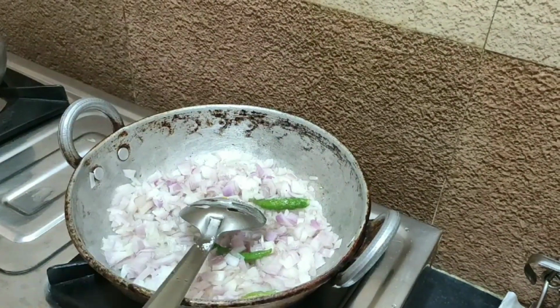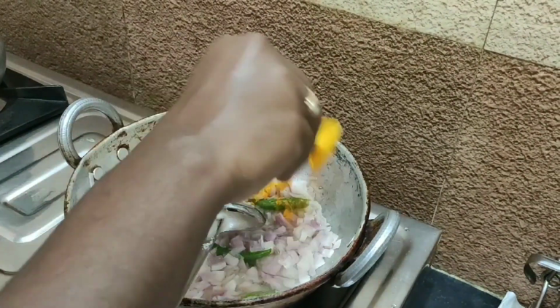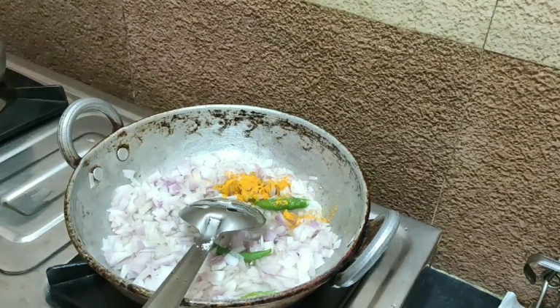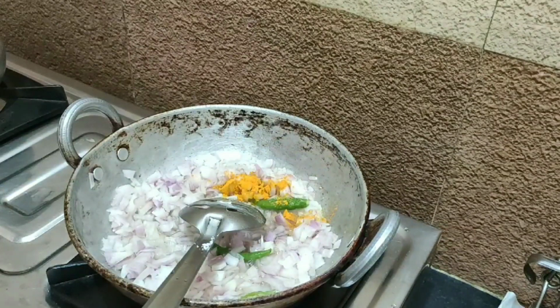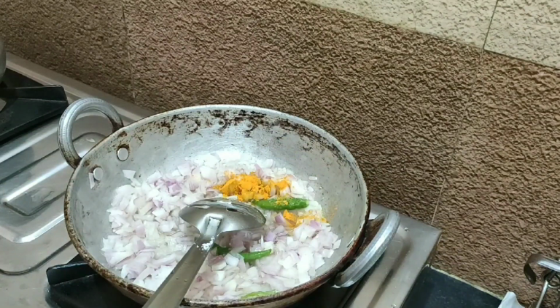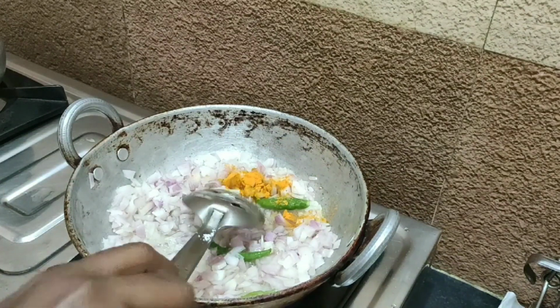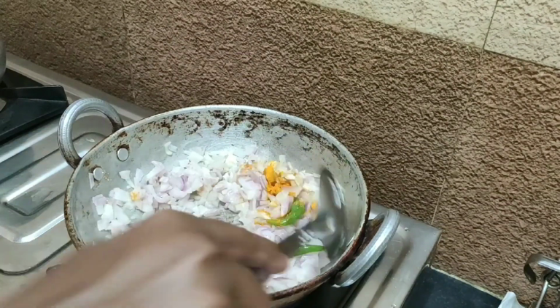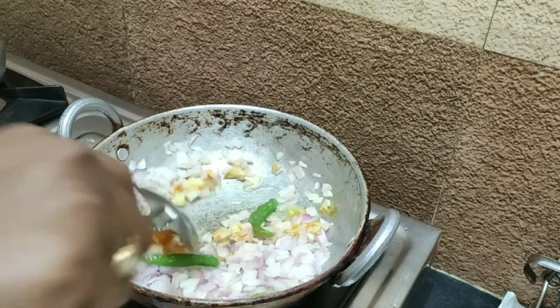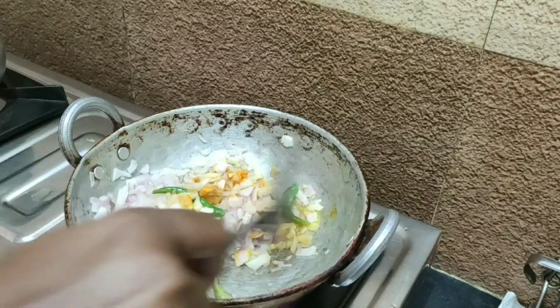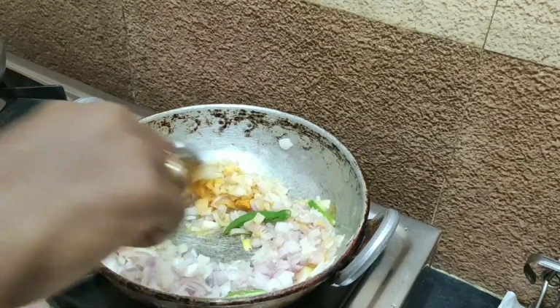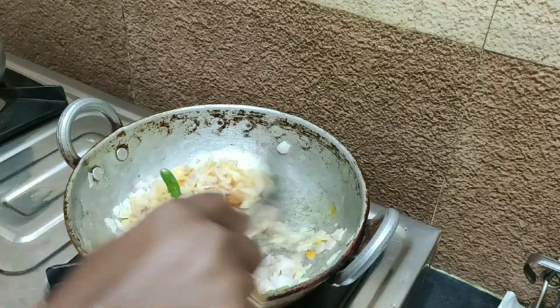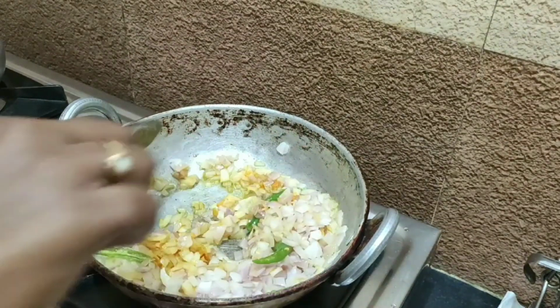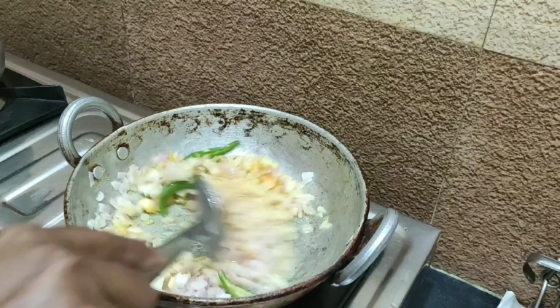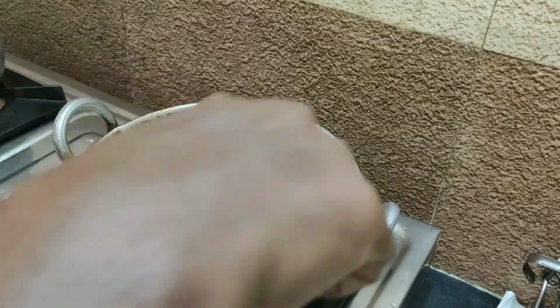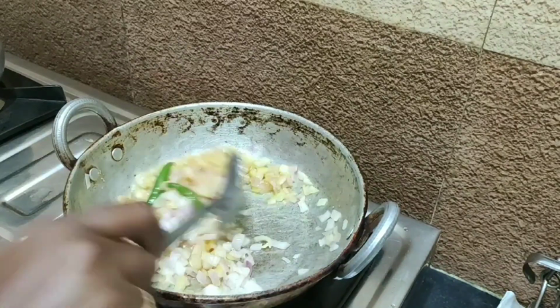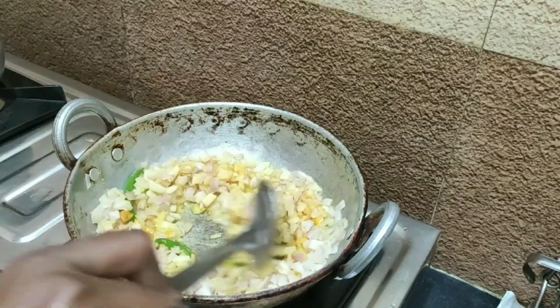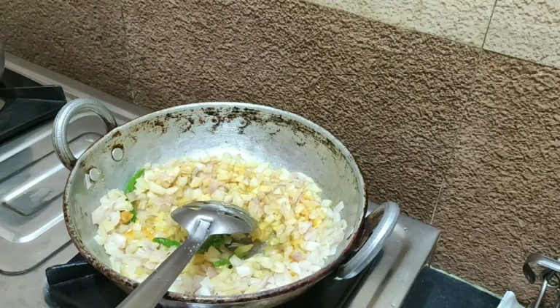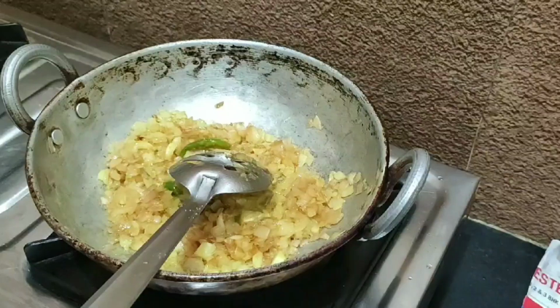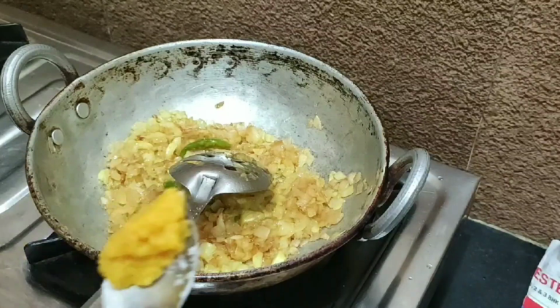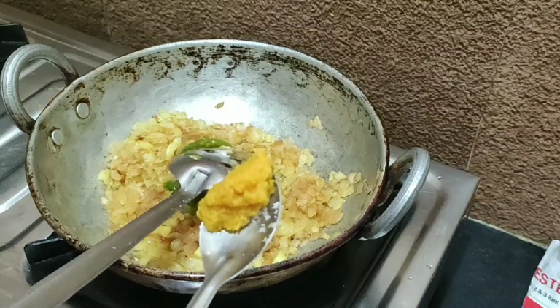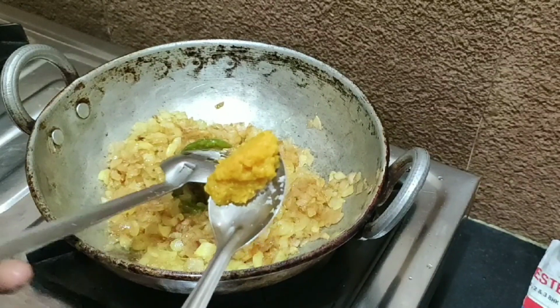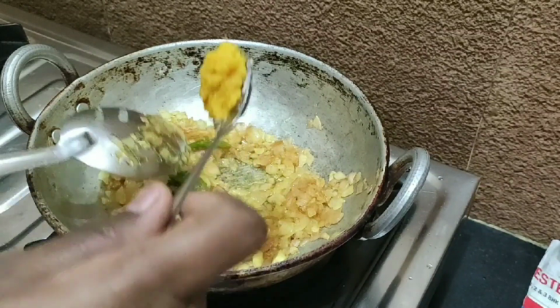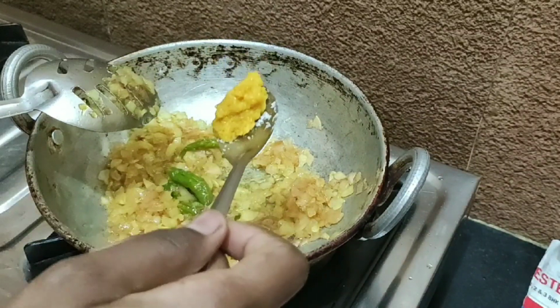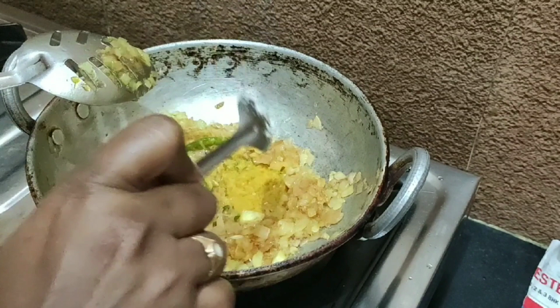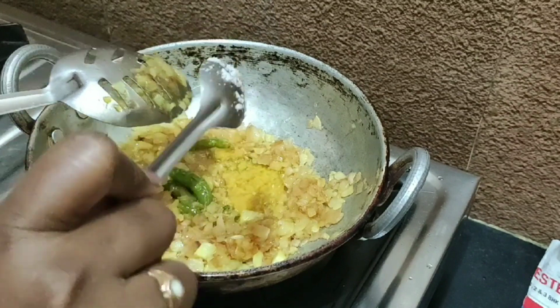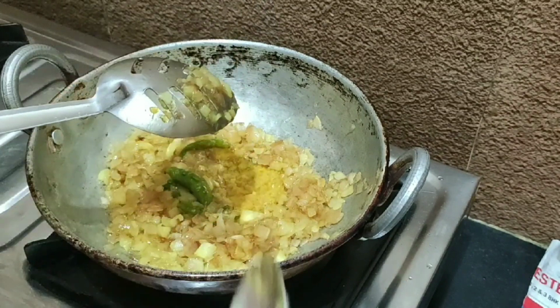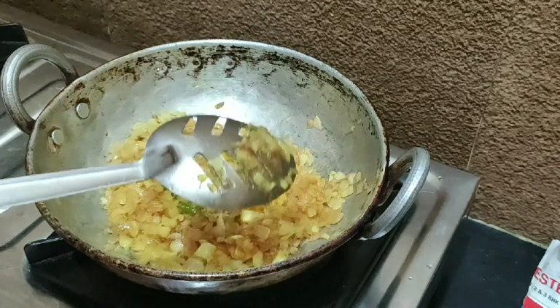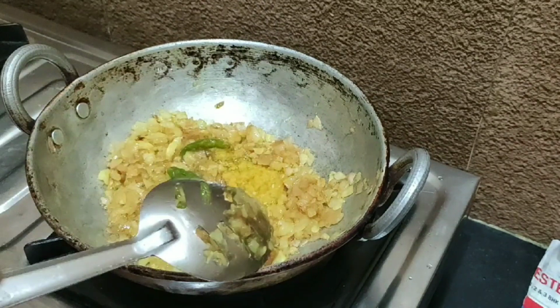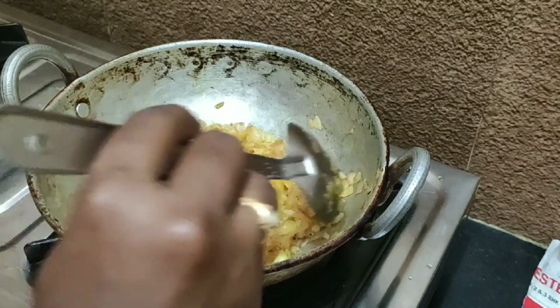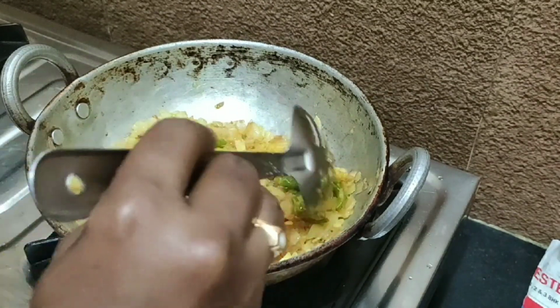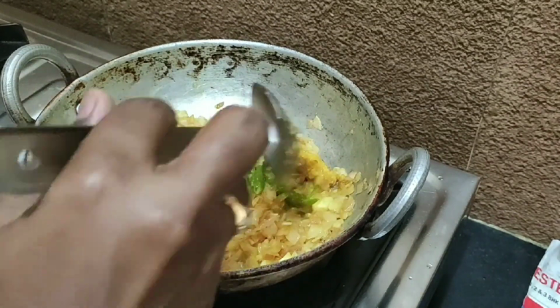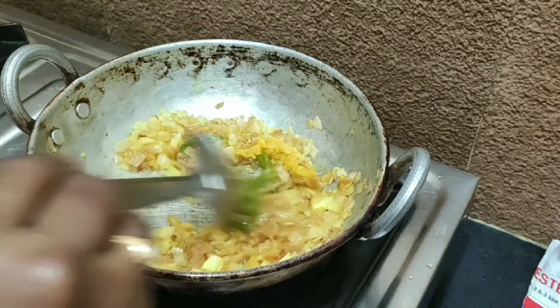Add 1 tablespoon of salt. You need to fry the pan. Add until a light golden colour. We are going to fry the onions. Then we will fry the pan. At this time, I will fry the pan.